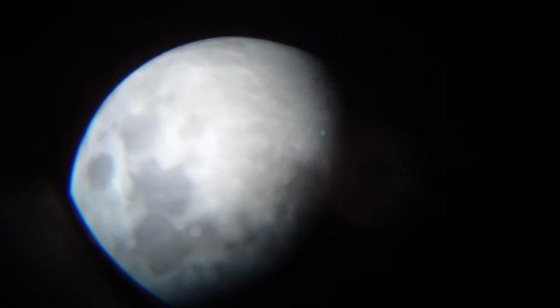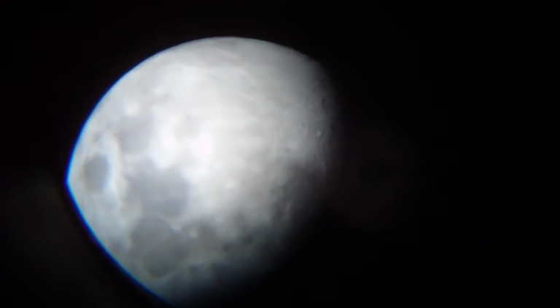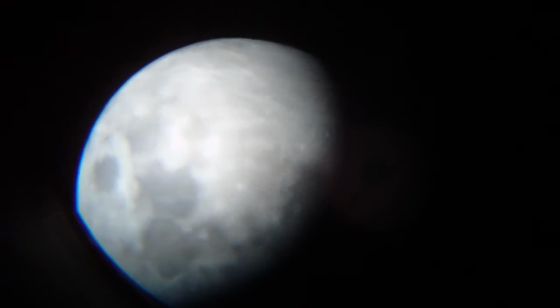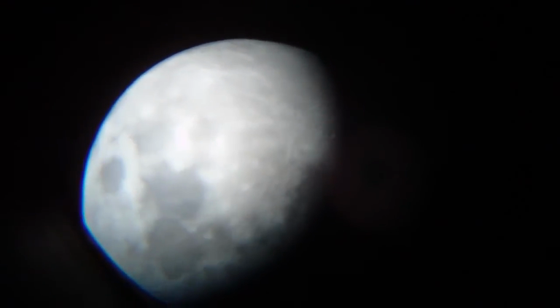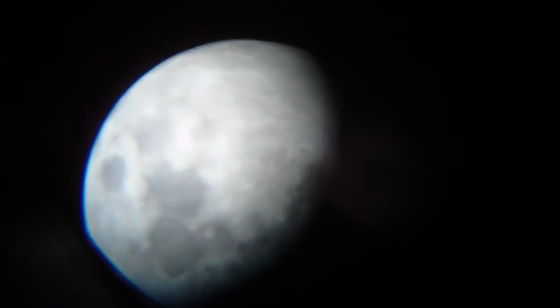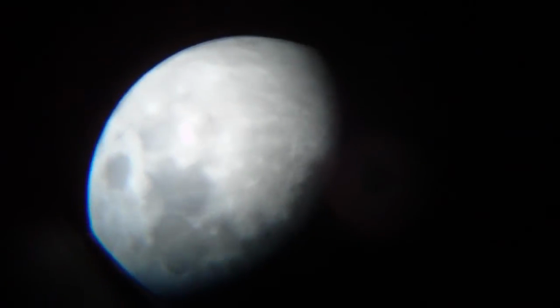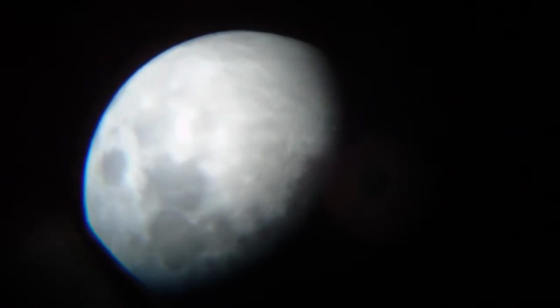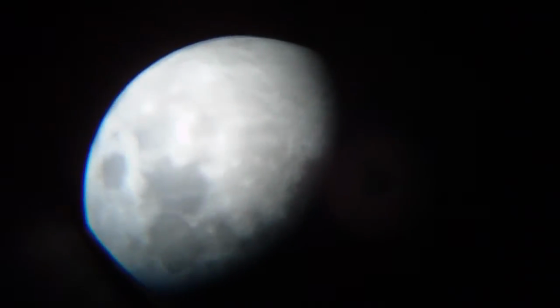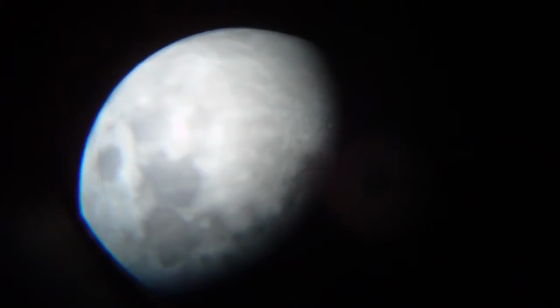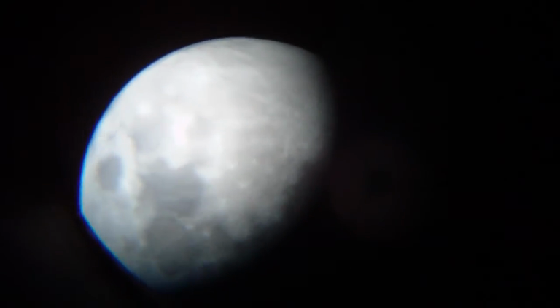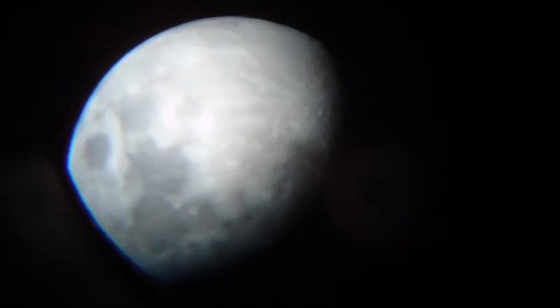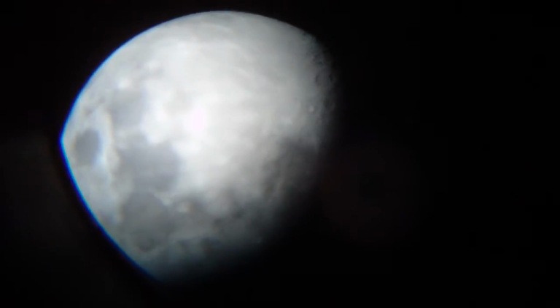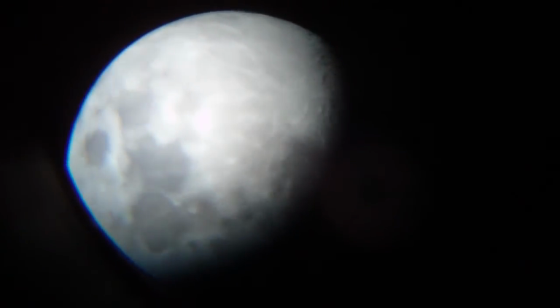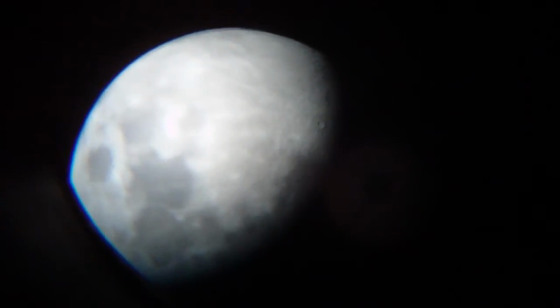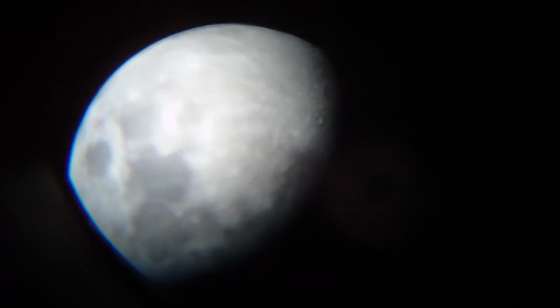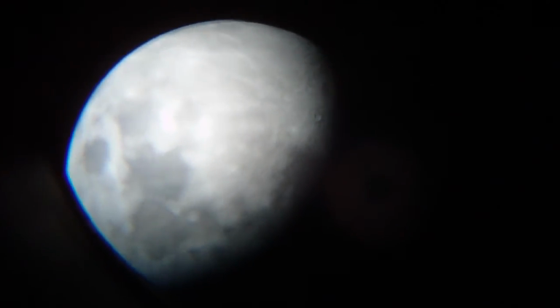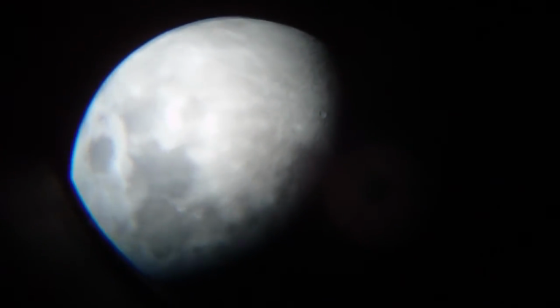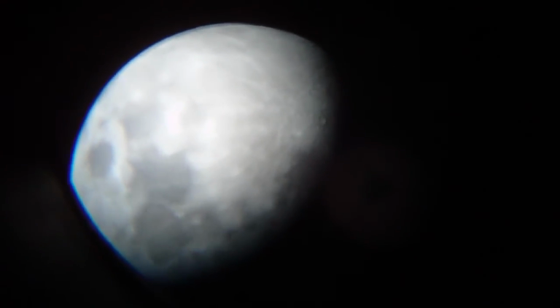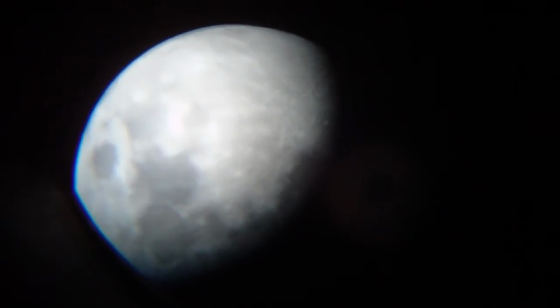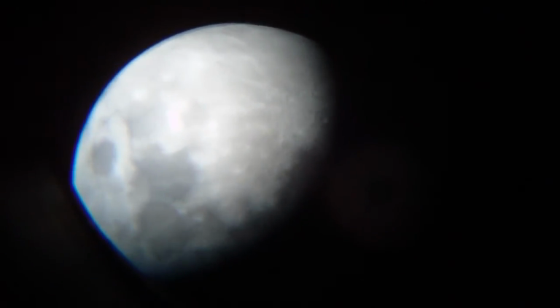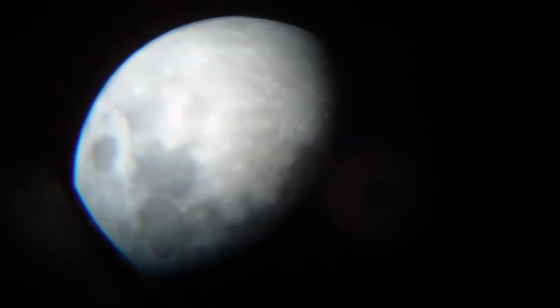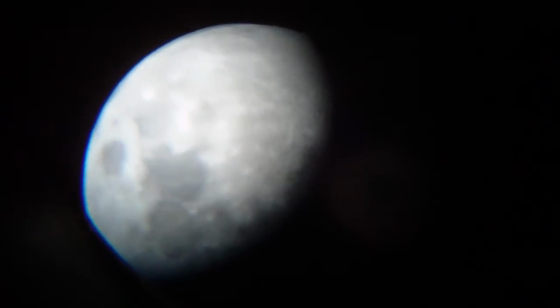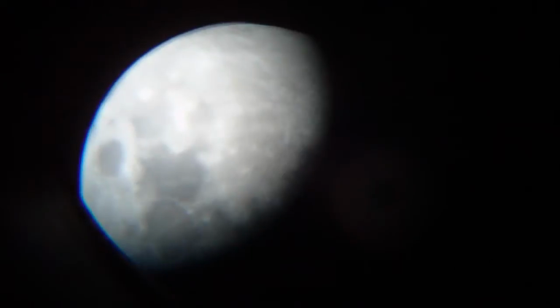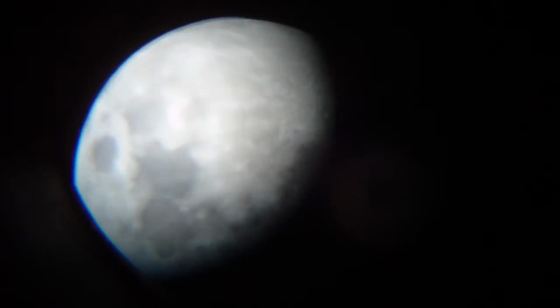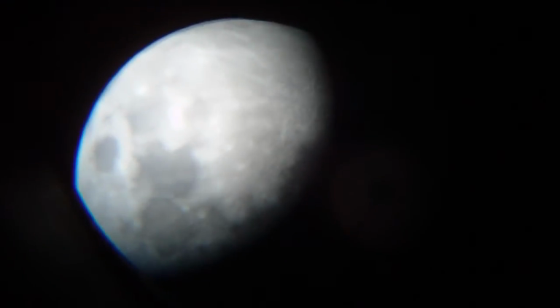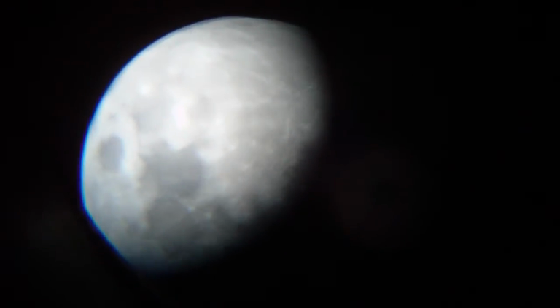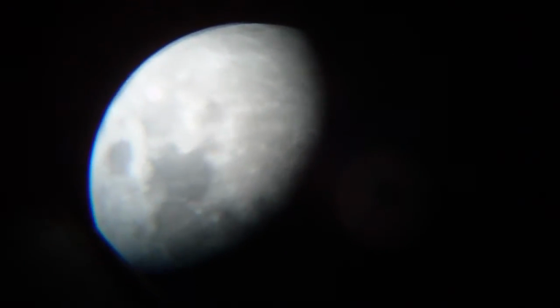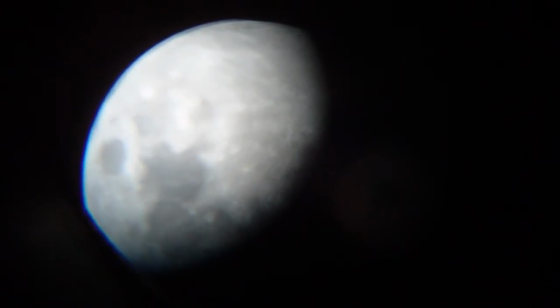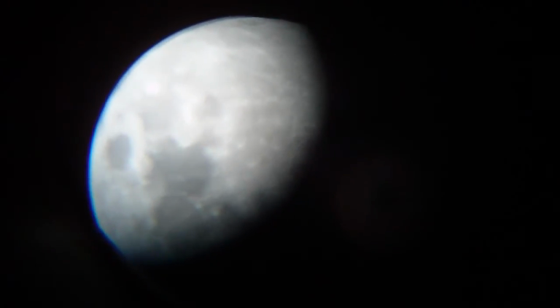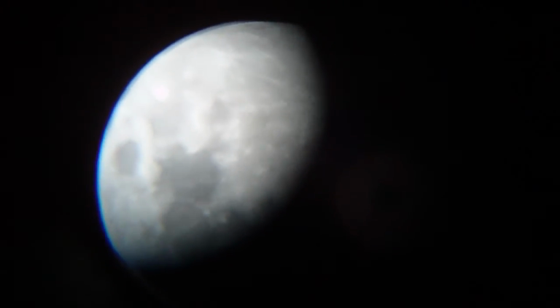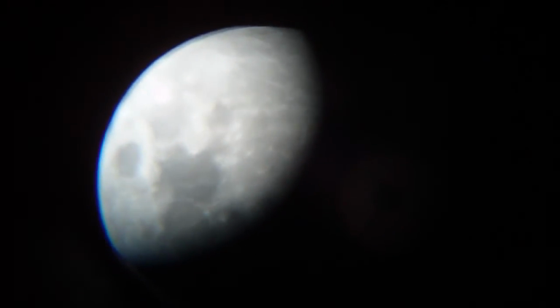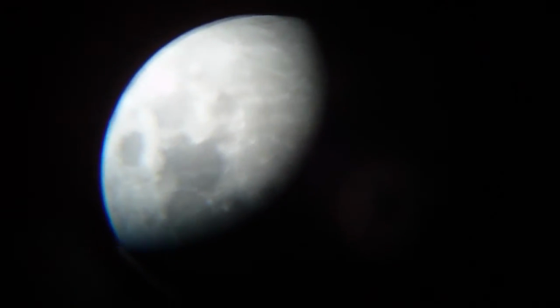This is just a 20 millimeter lens — I didn't put the Barlow tube on. It comes with a three times Barlow tube as well.